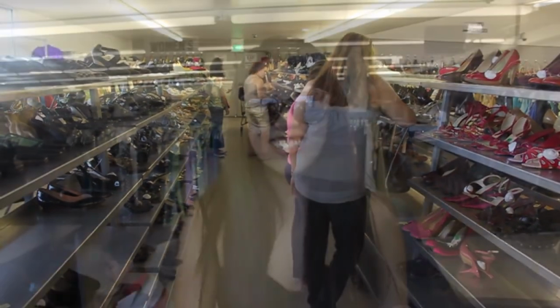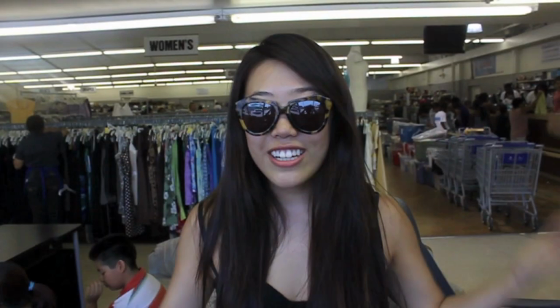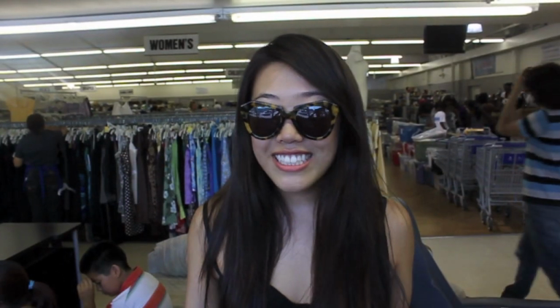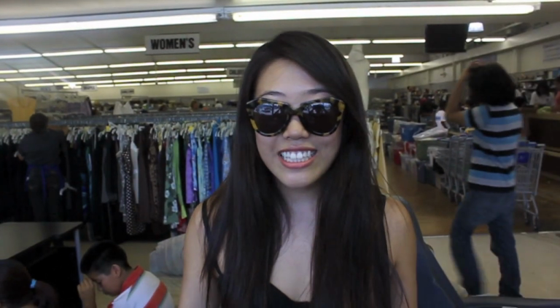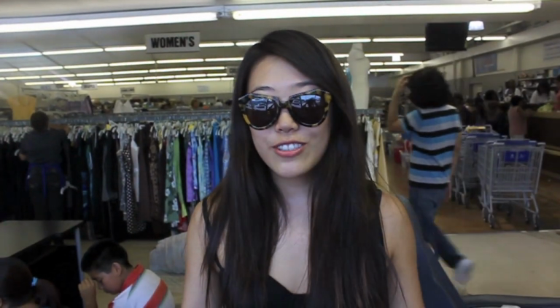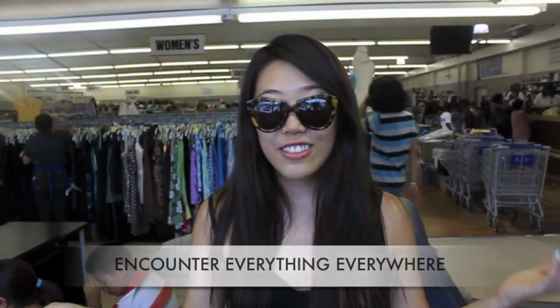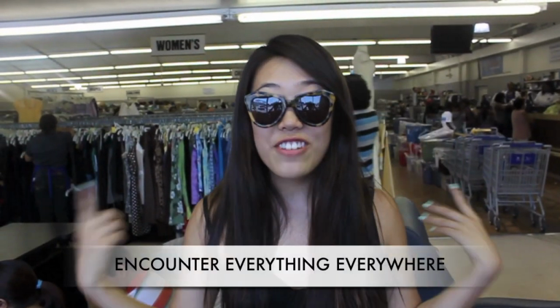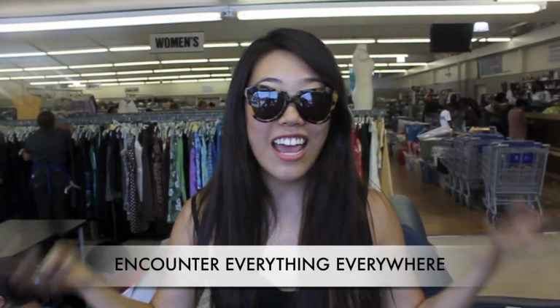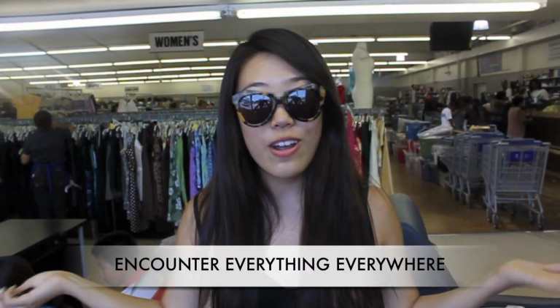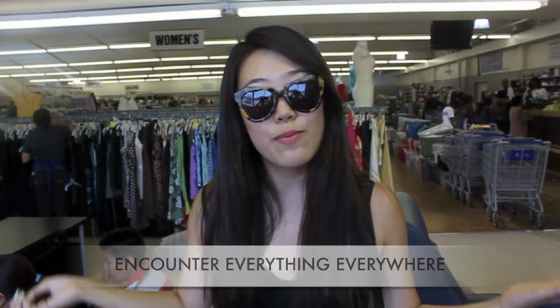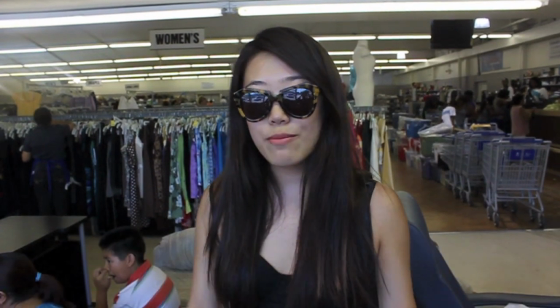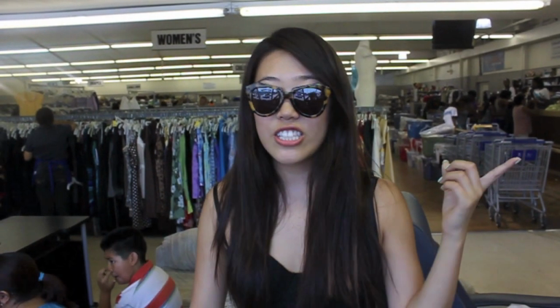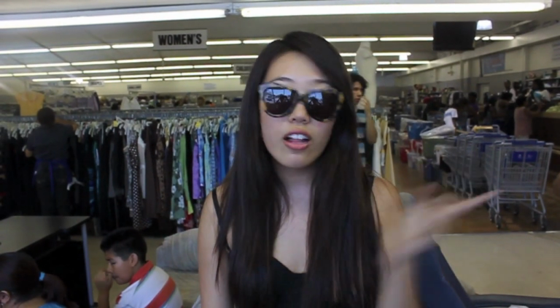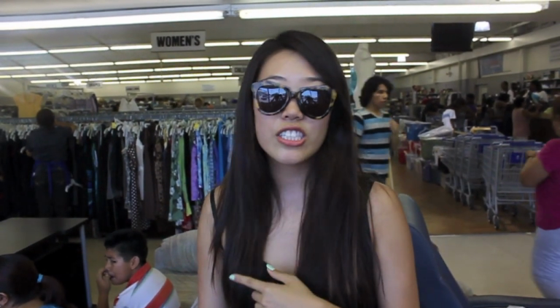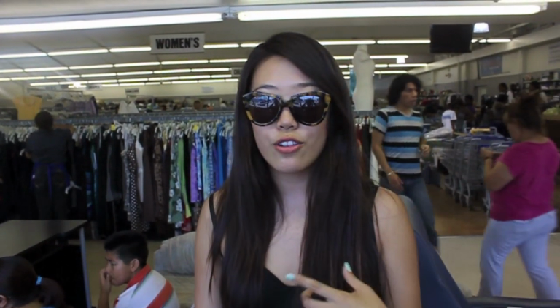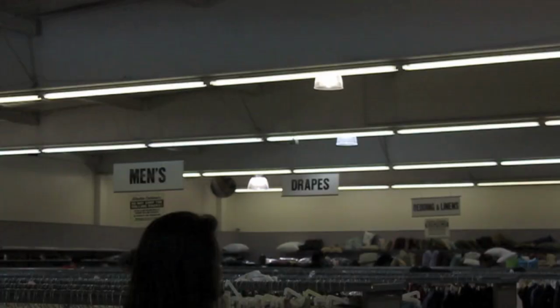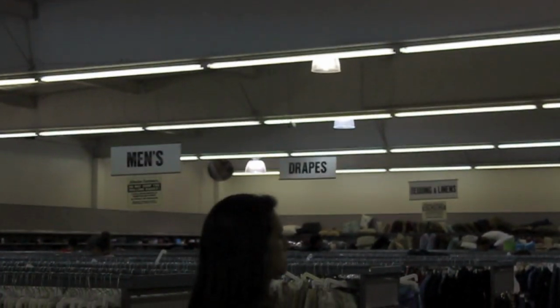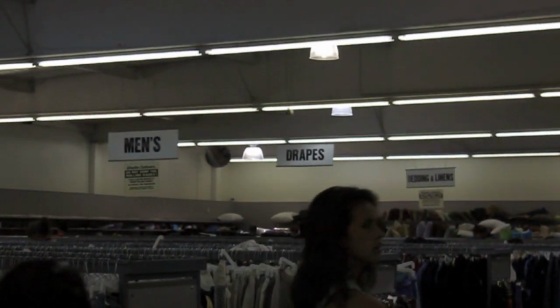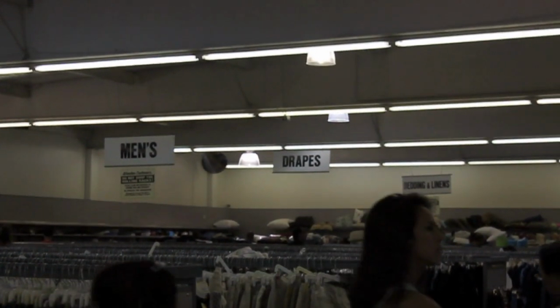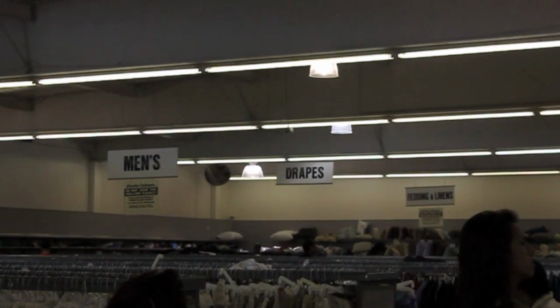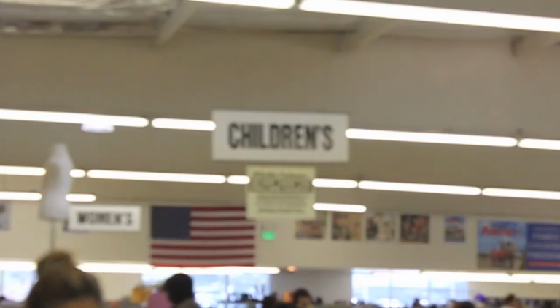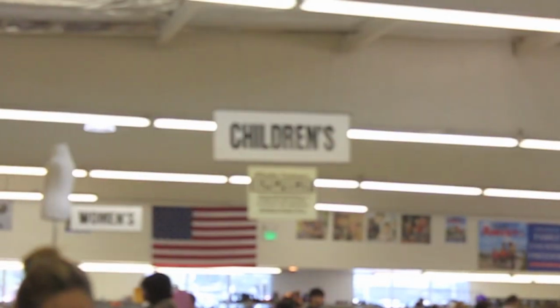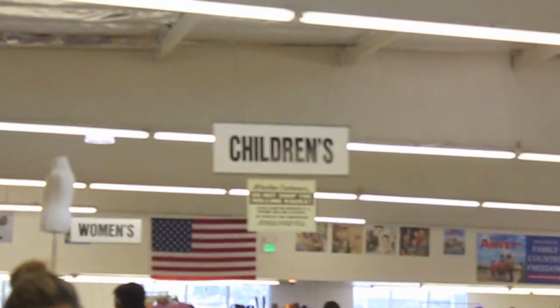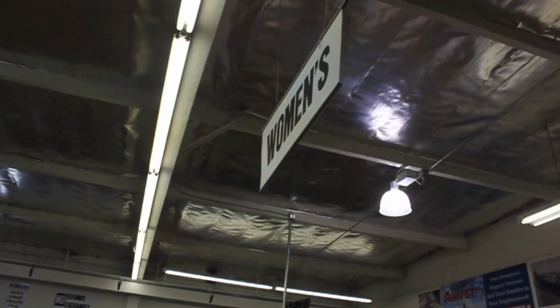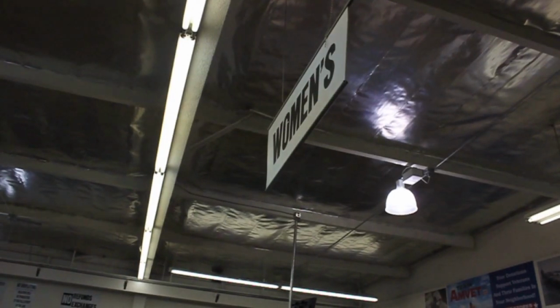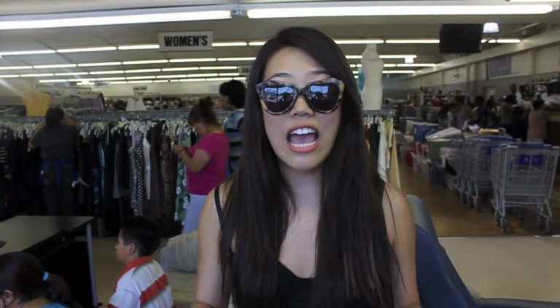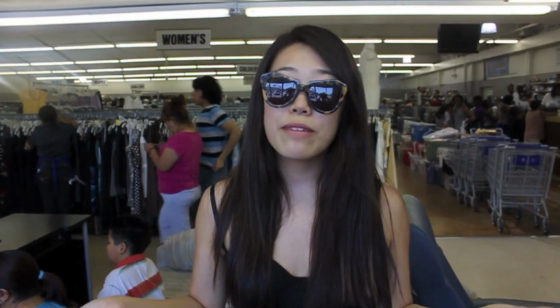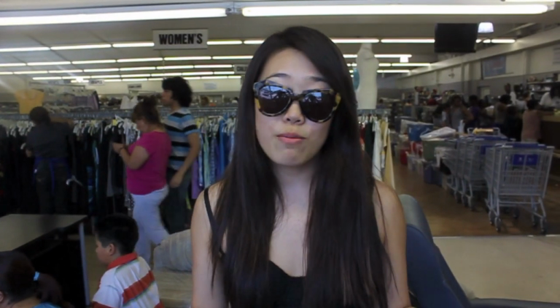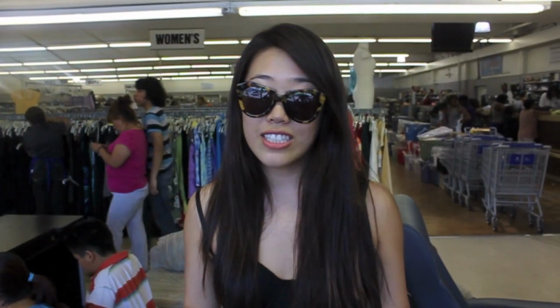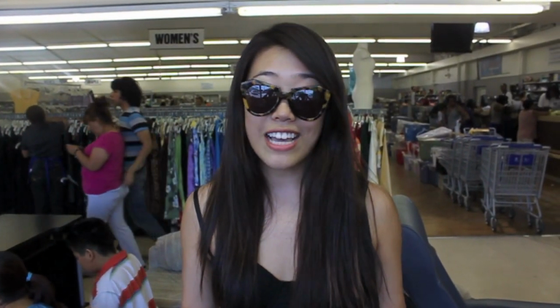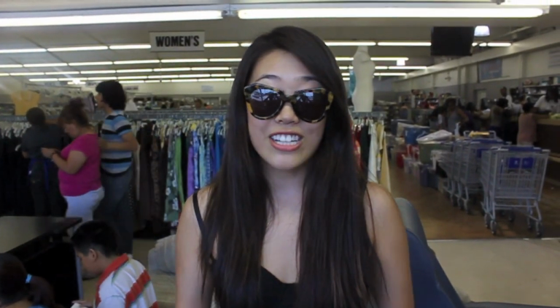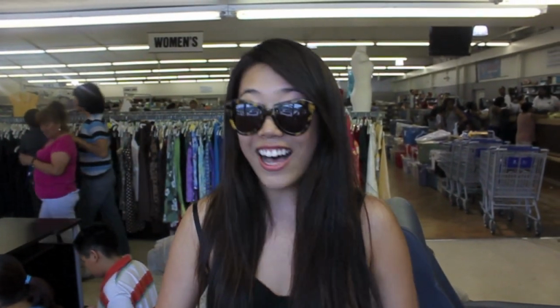Our tip of the day is to encounter everything everywhere. This basically means to check all of the sections in a thrift store, whether it be men's, children's, even furniture. Just make sure you check everything because you might find something that you actually love.